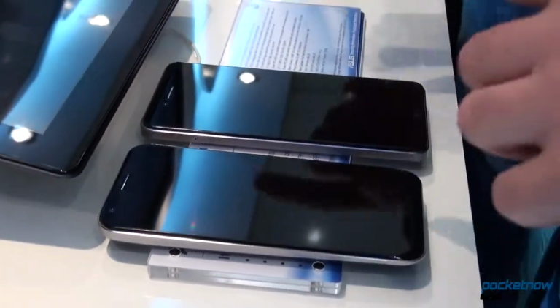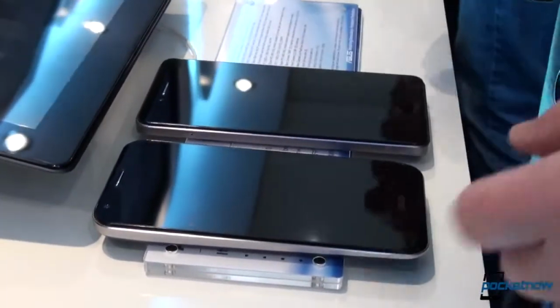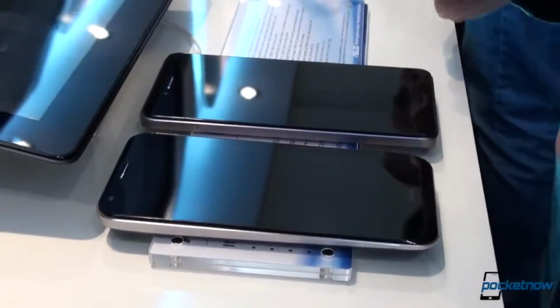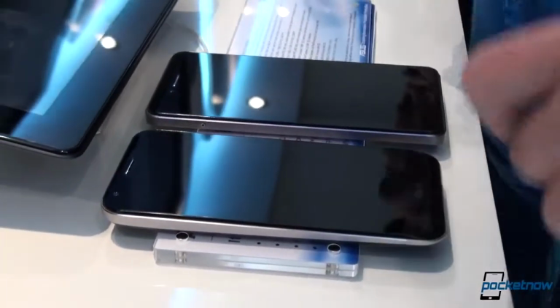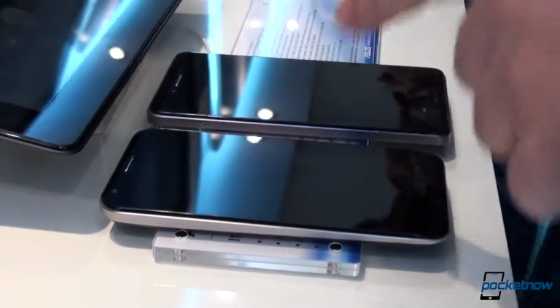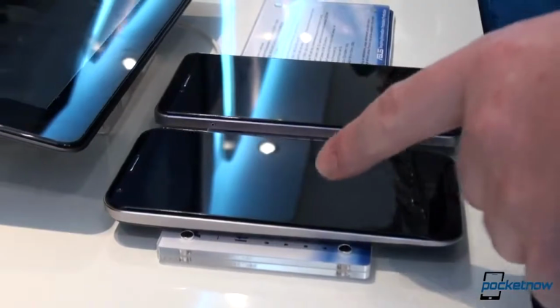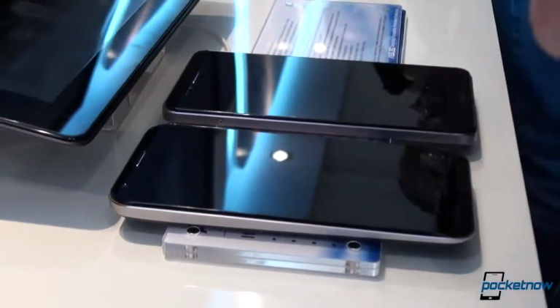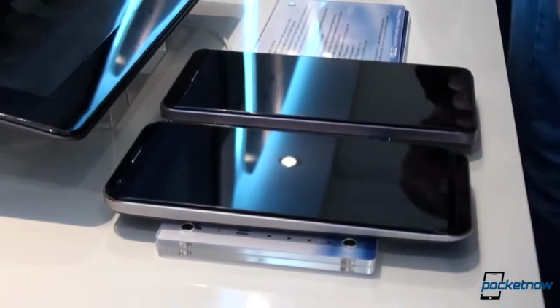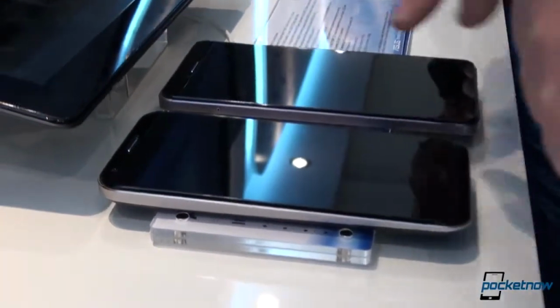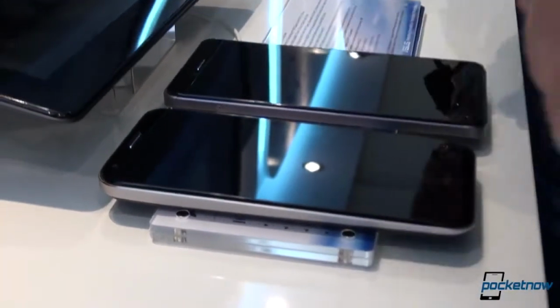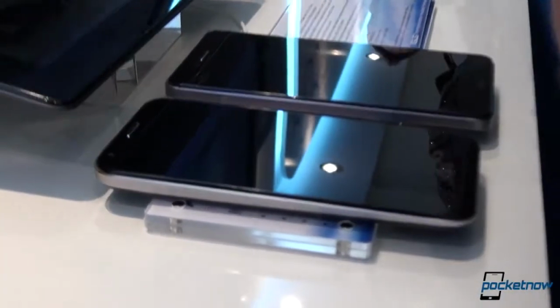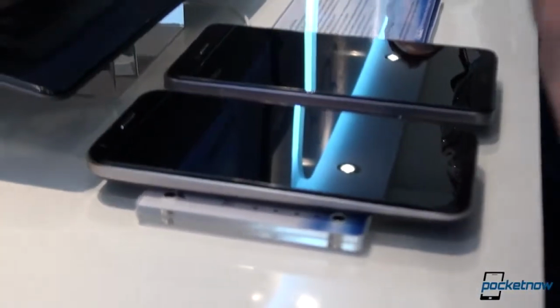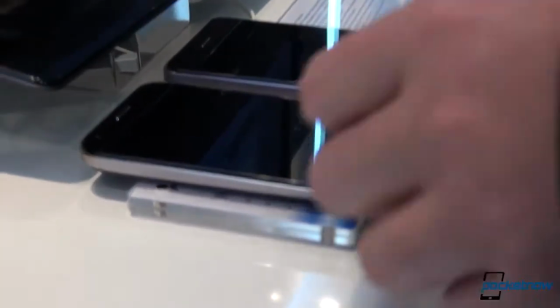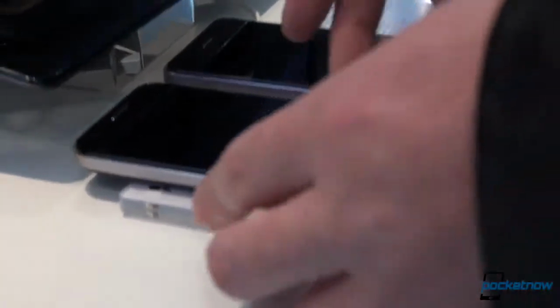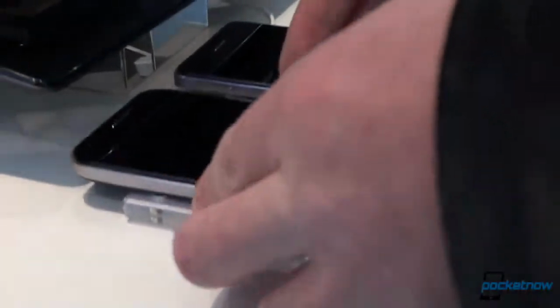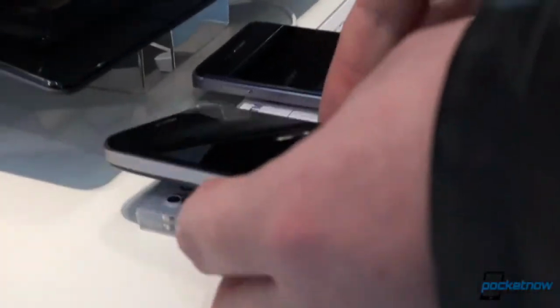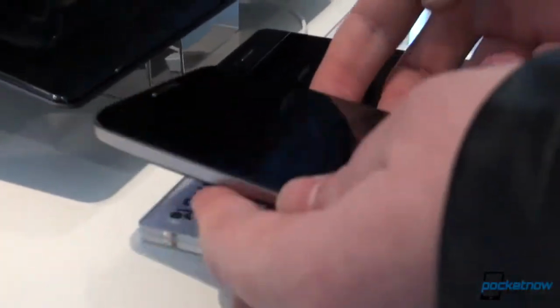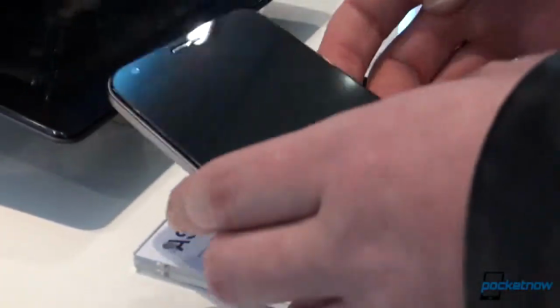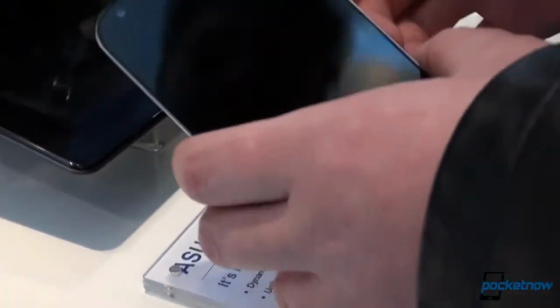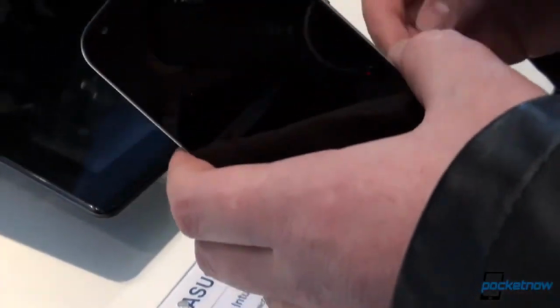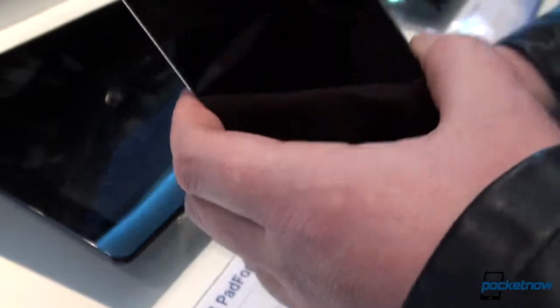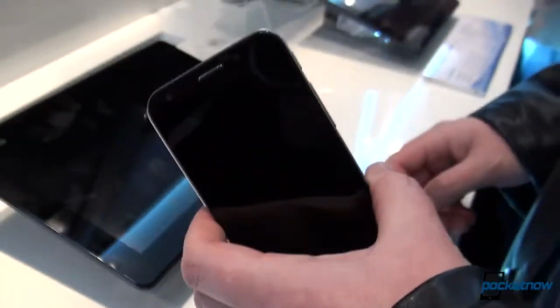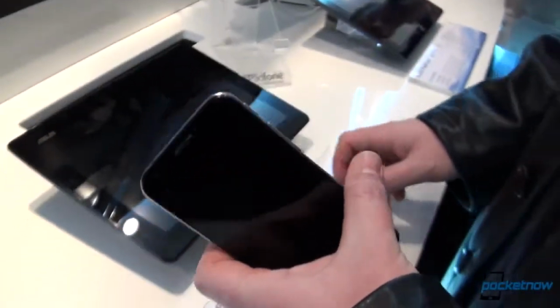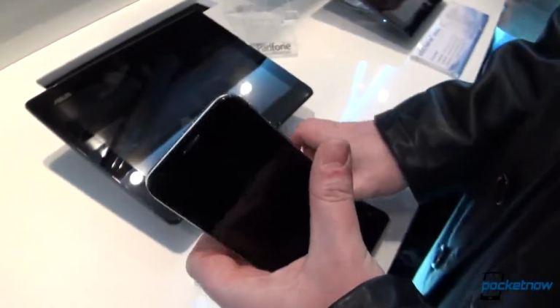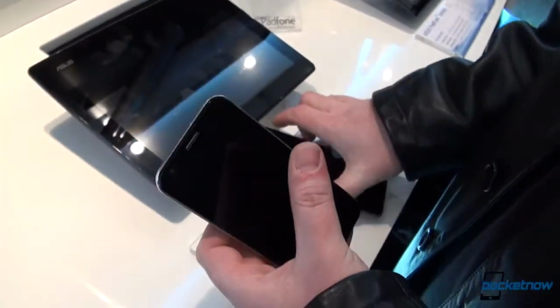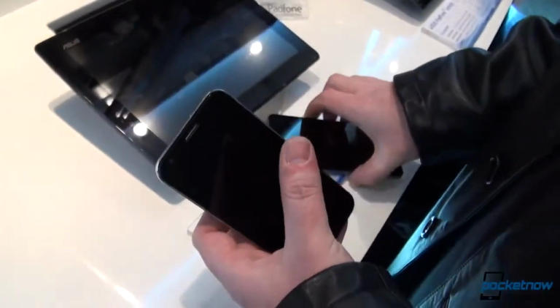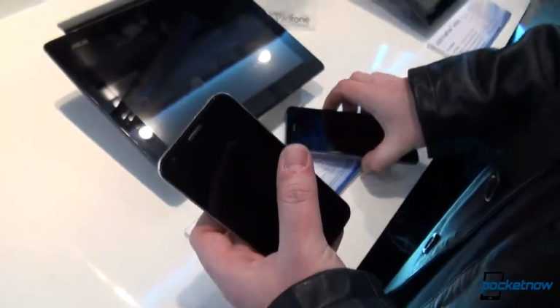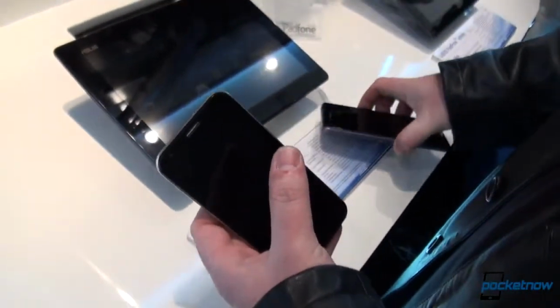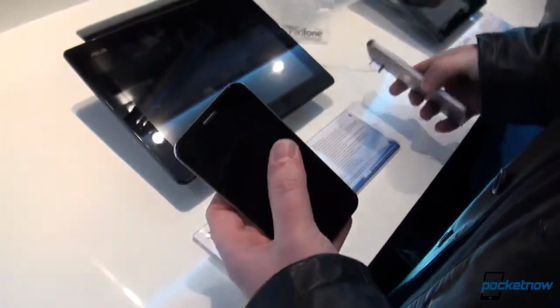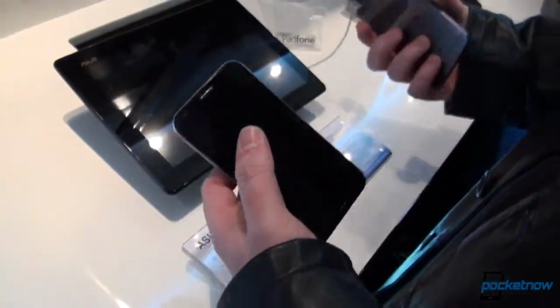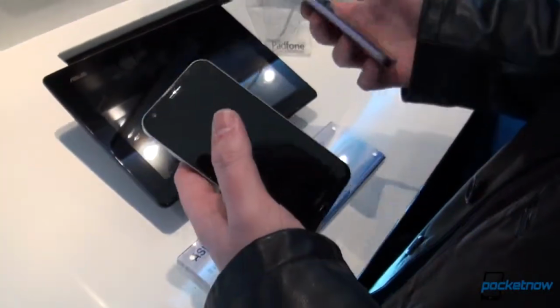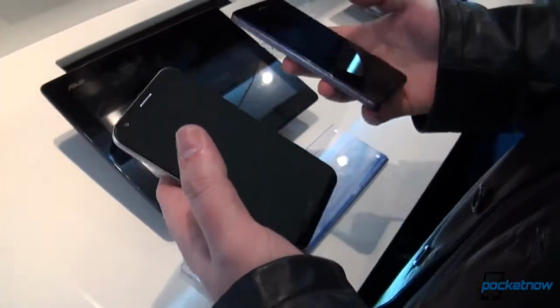As far as memory is concerned, we get 2 GB of memory on both of these. The old PadFone is rocking a micro SIM card, while the new PadFone has adopted the Nano SIM.